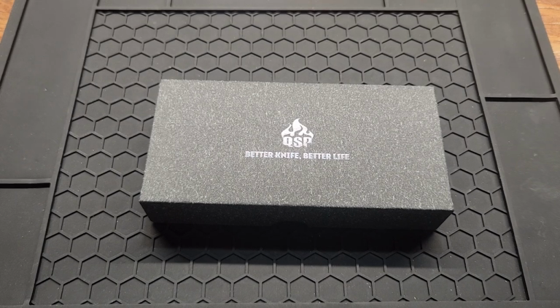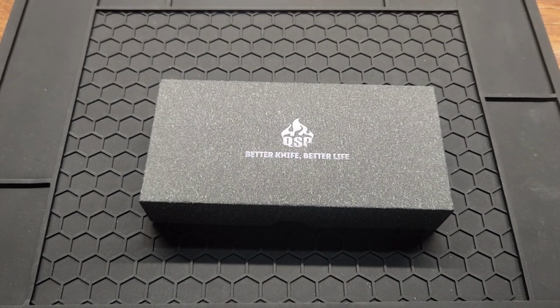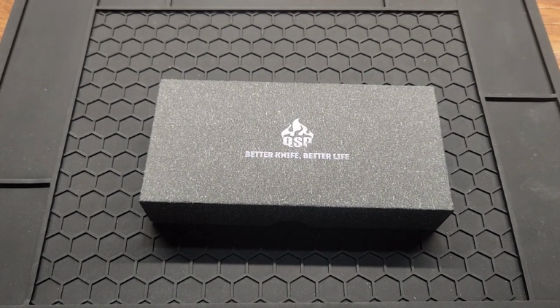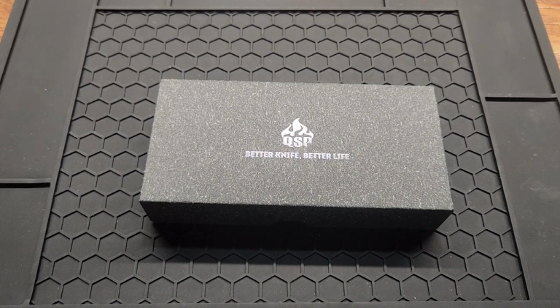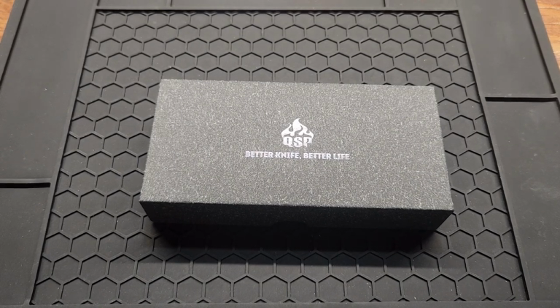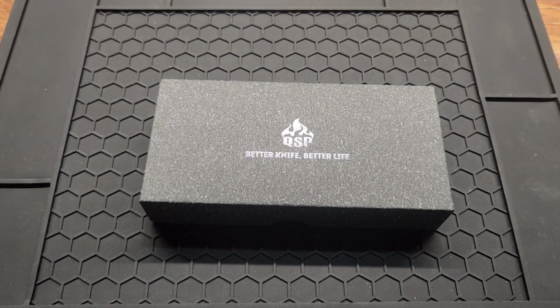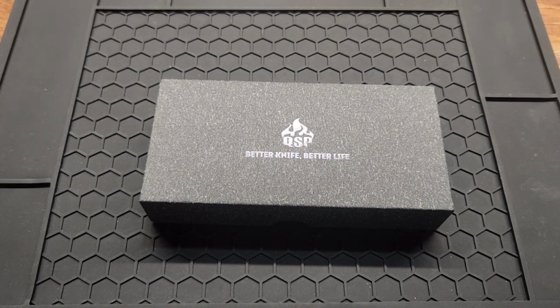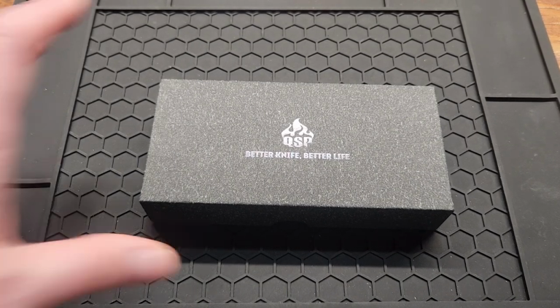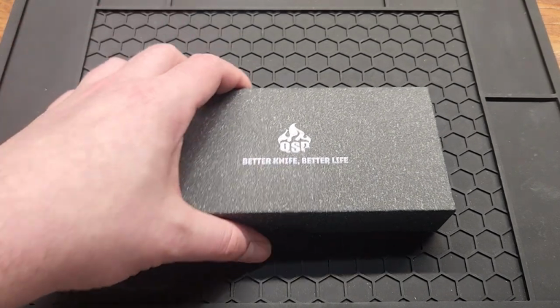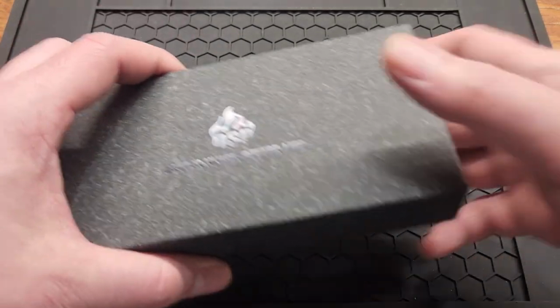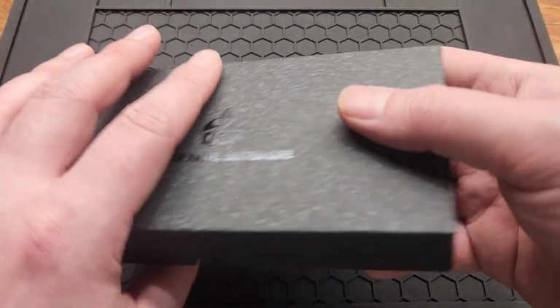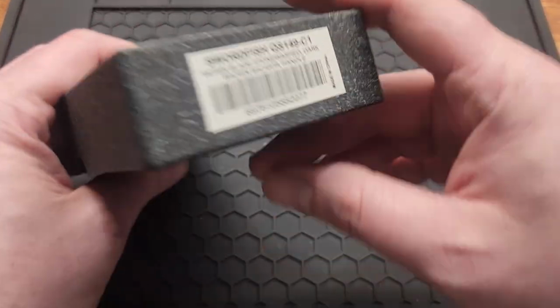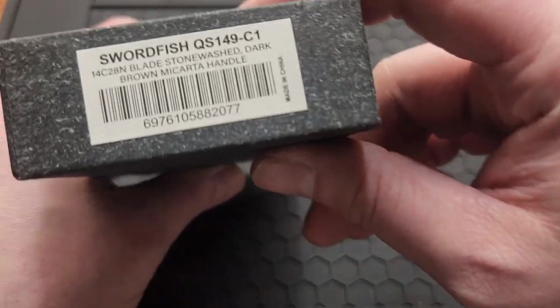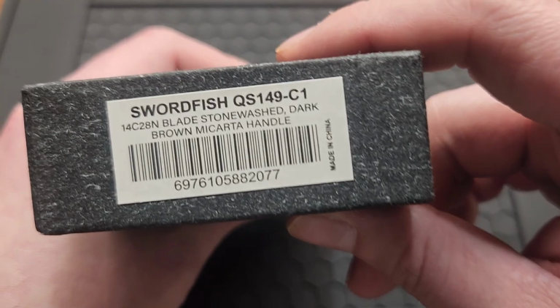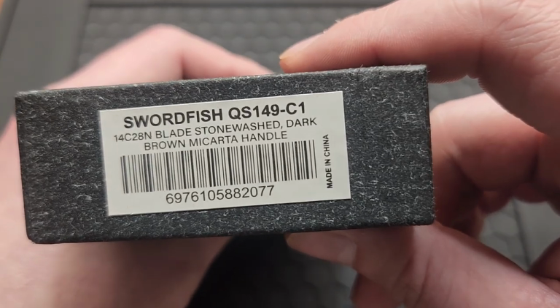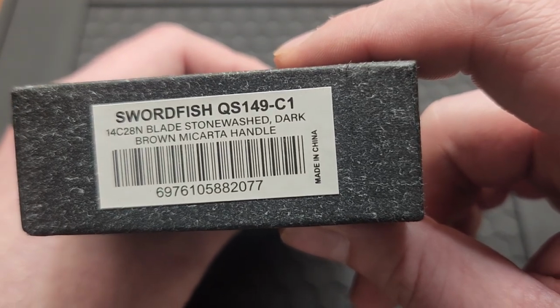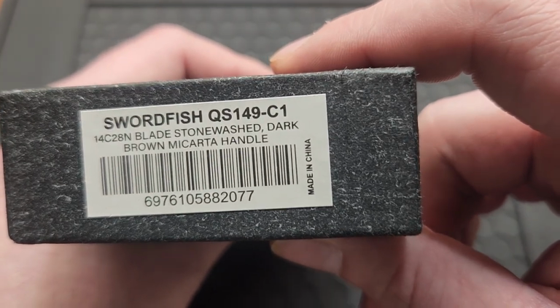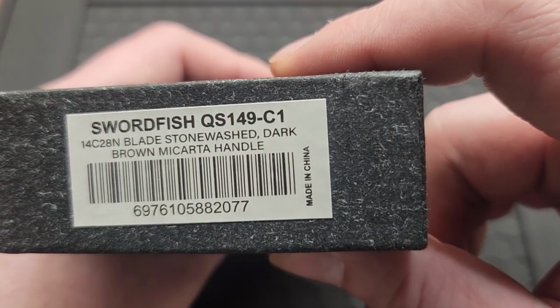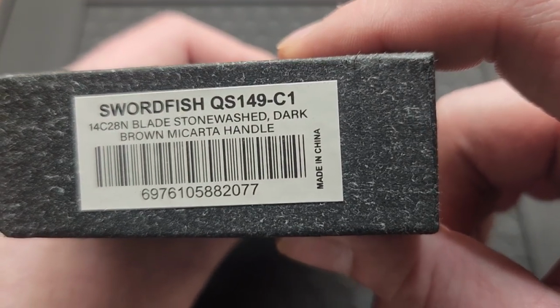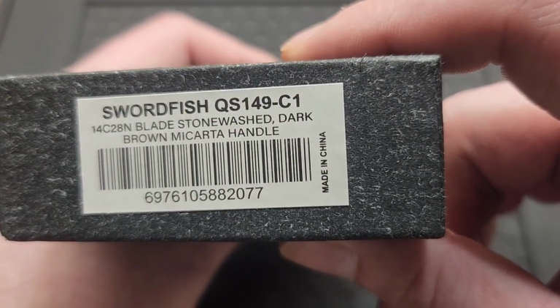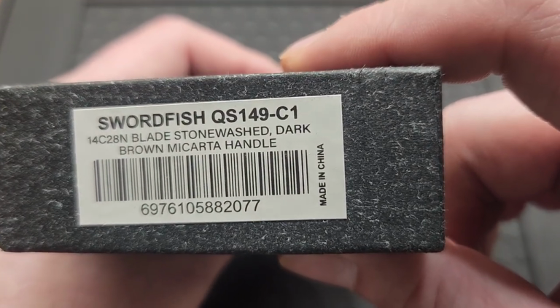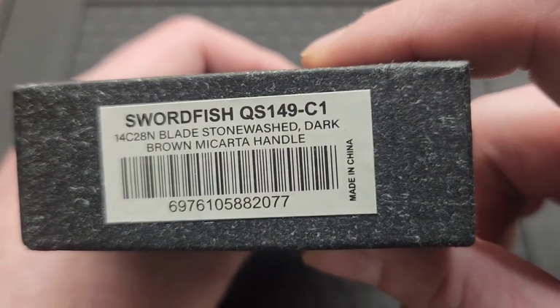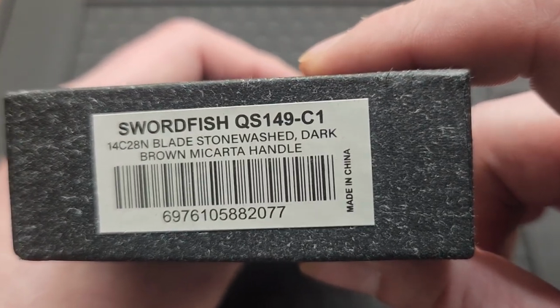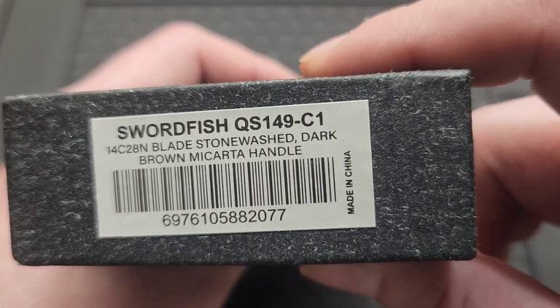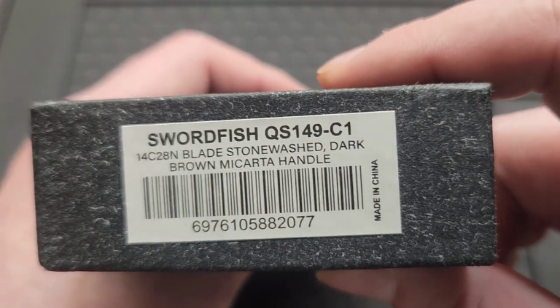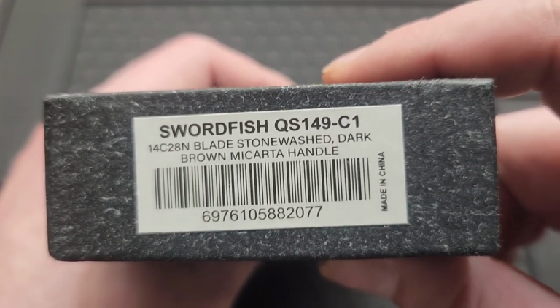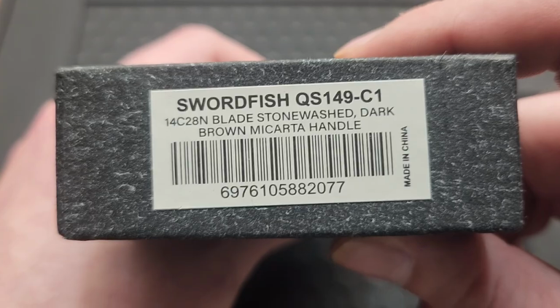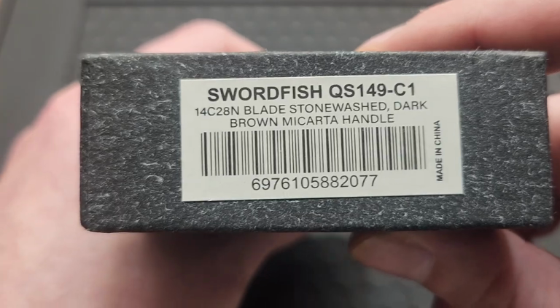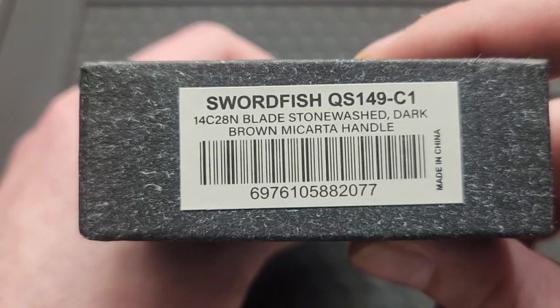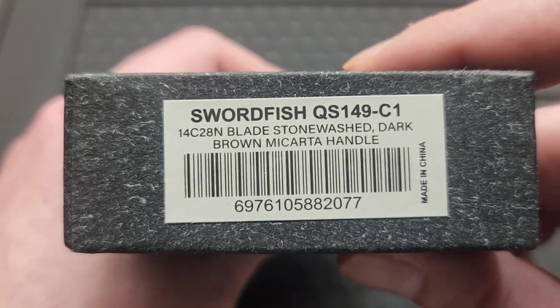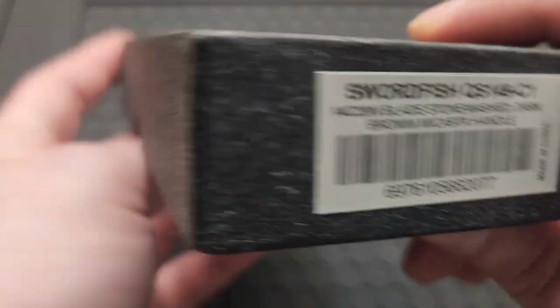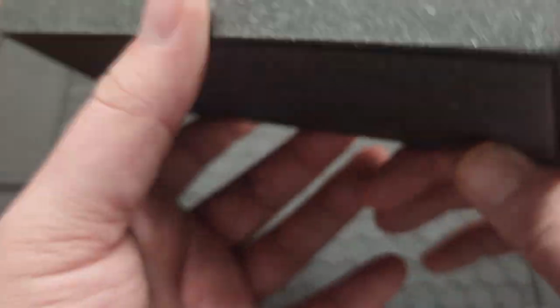How's it going YouTube? Today I got a new QSP knife — it's the Swordfish QS149-C1, made in China.